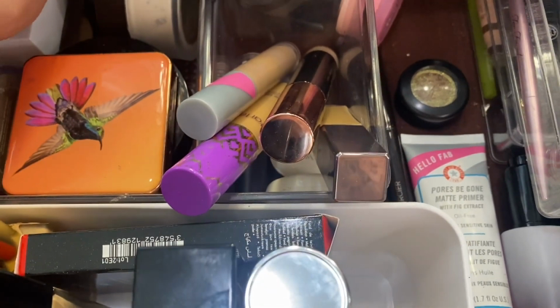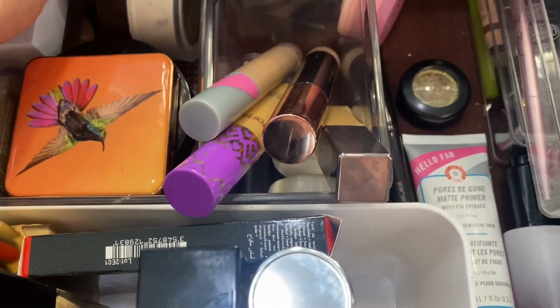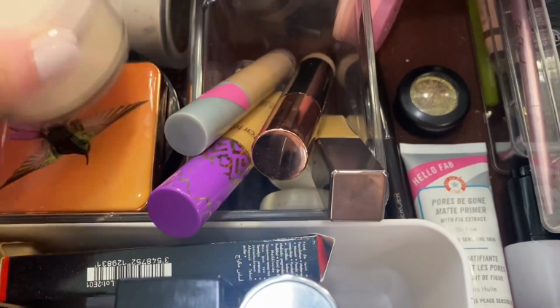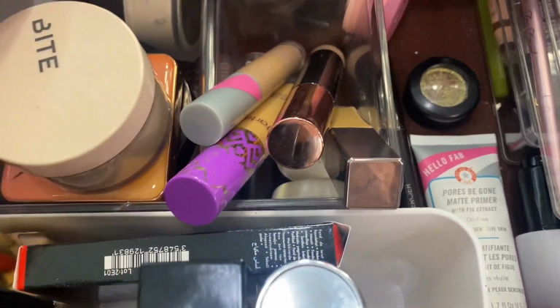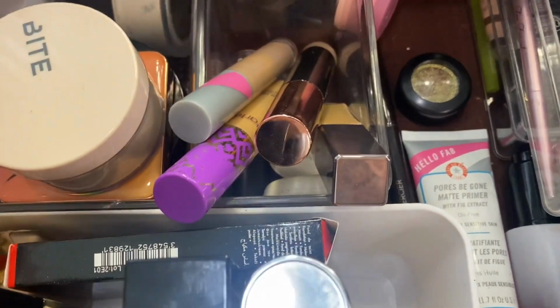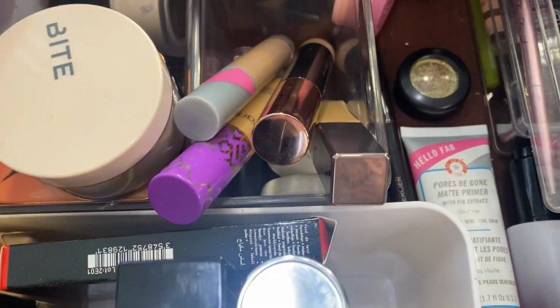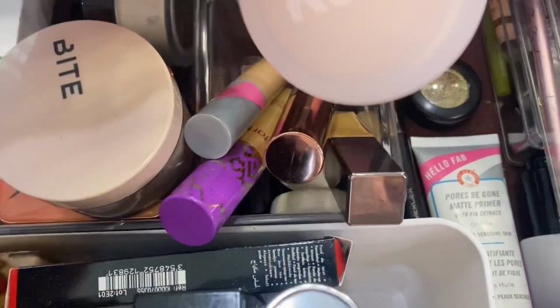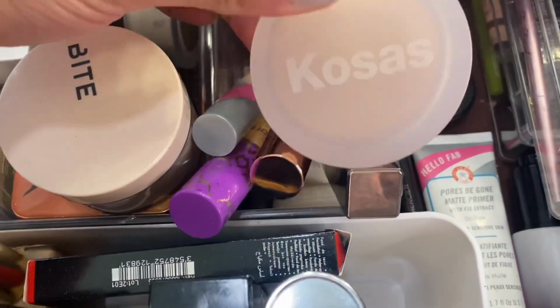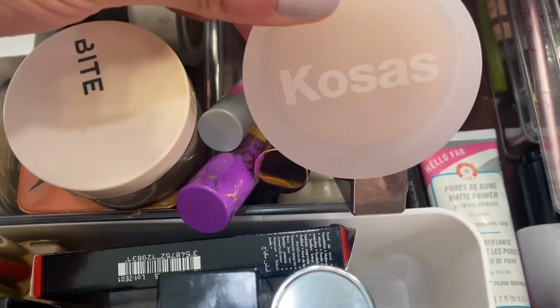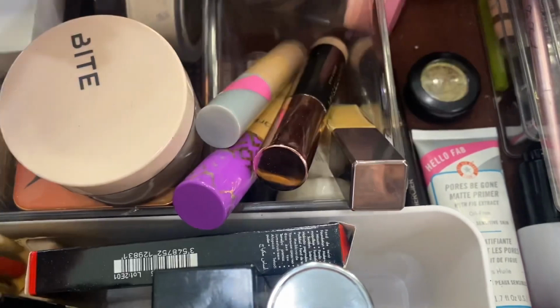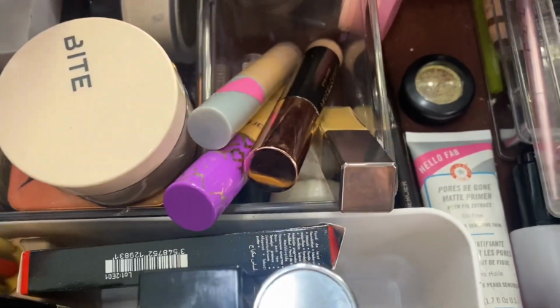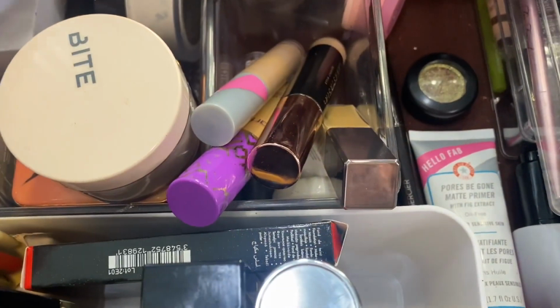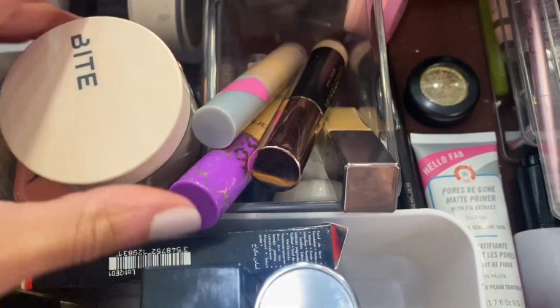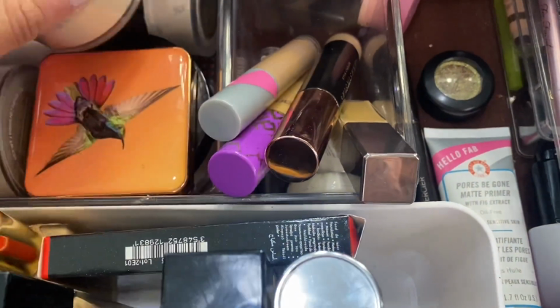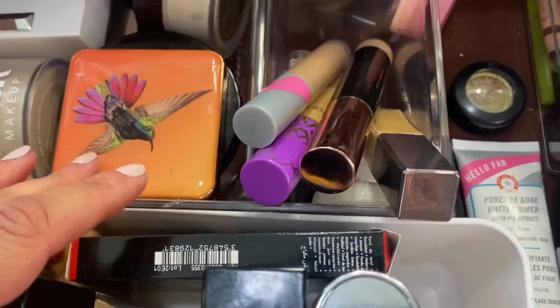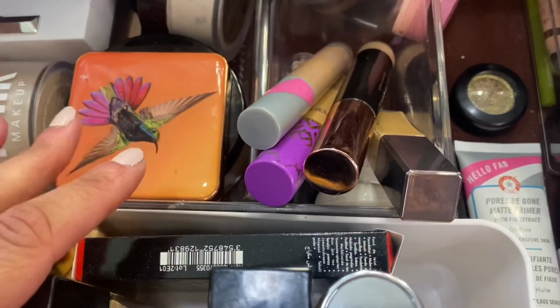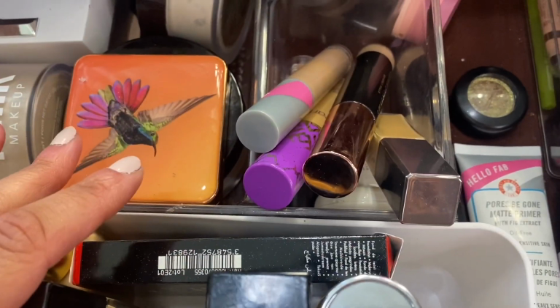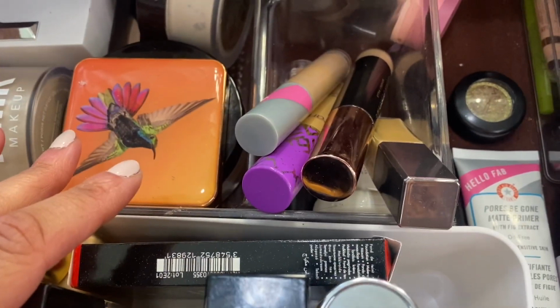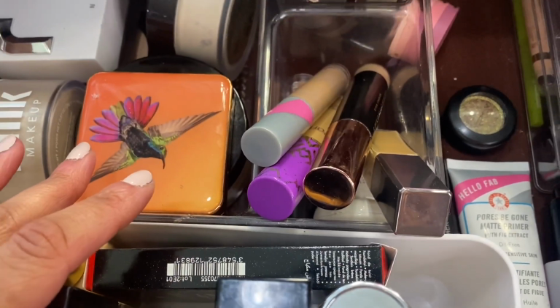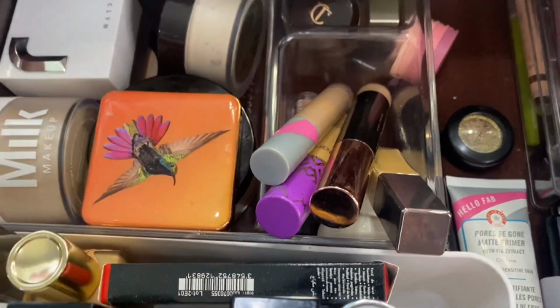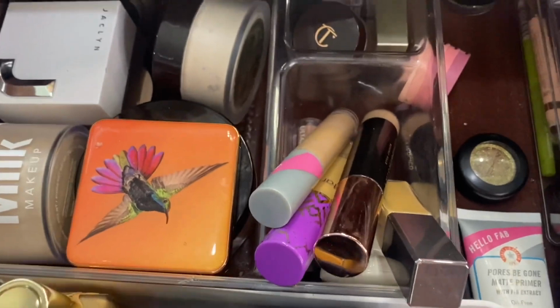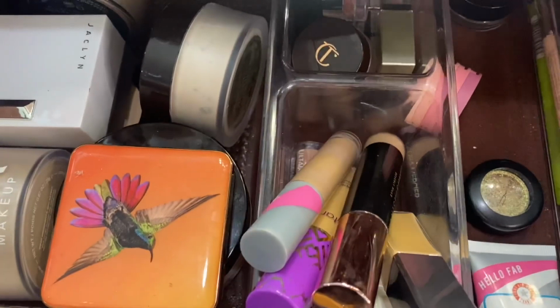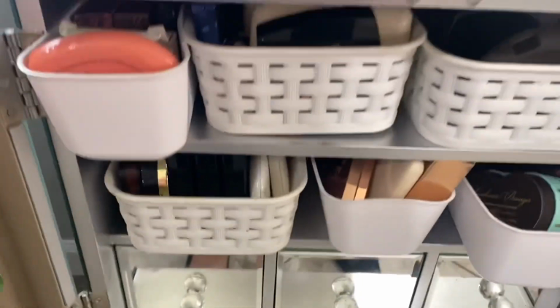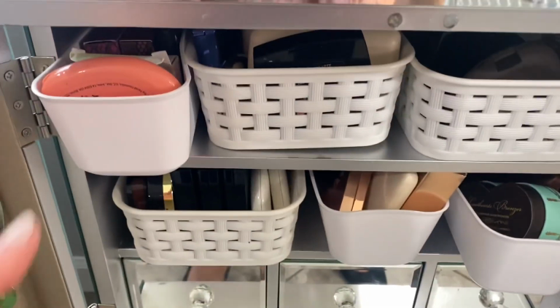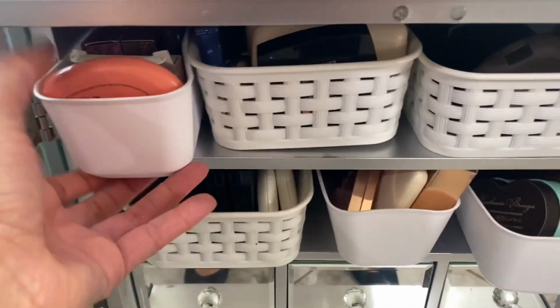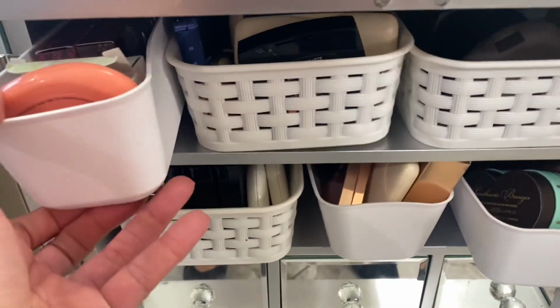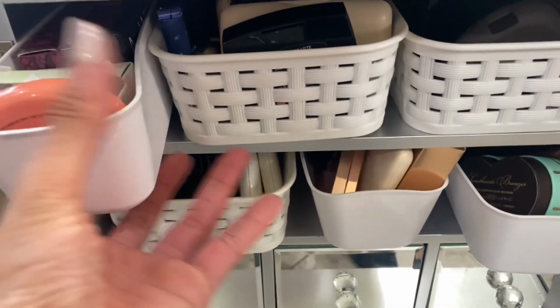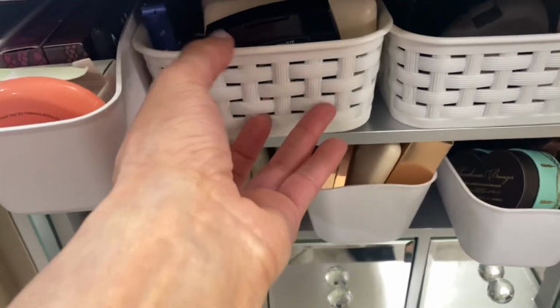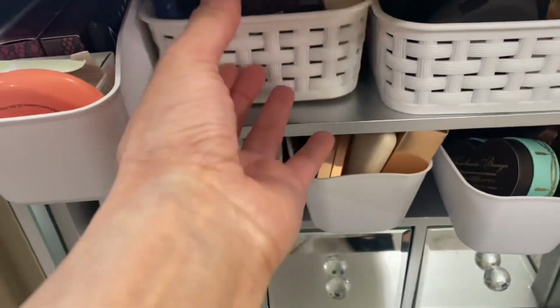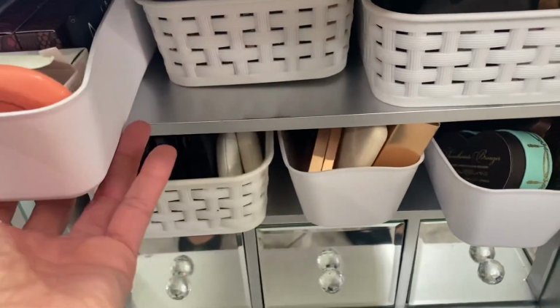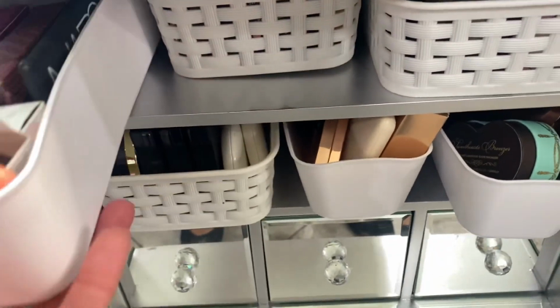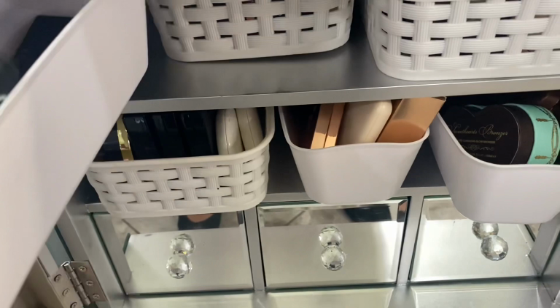I'm going to try this Cle de Peau powder and keep the Hourglass powder in as well. I'm putting back that Mineralized Powder from MAC.